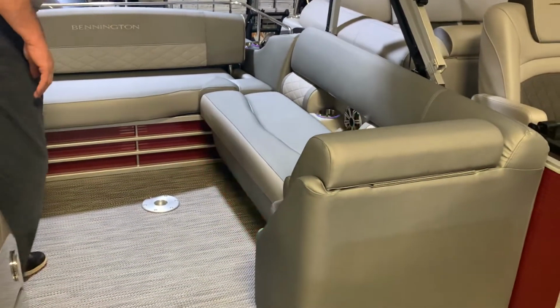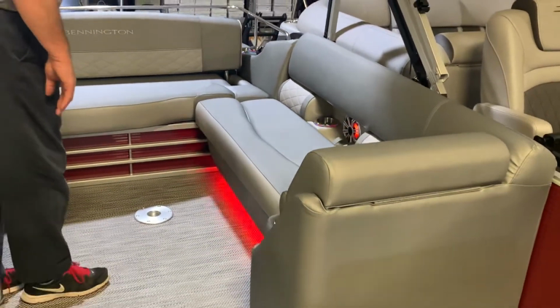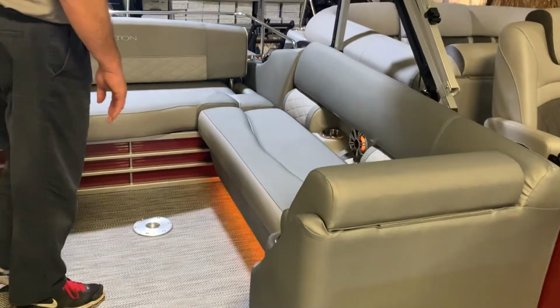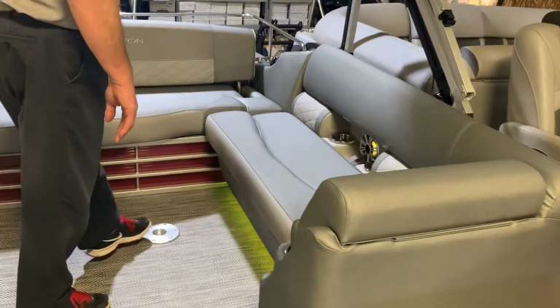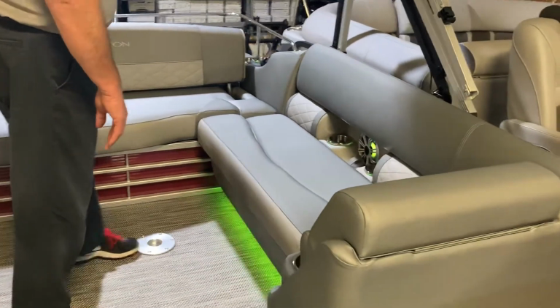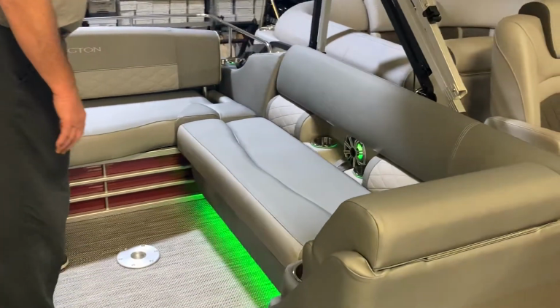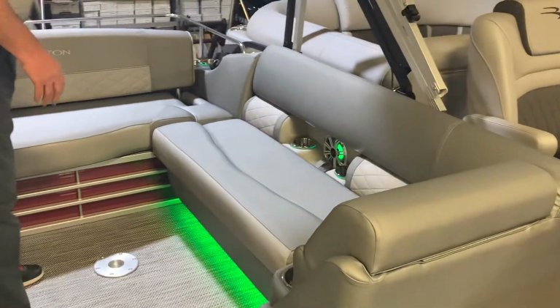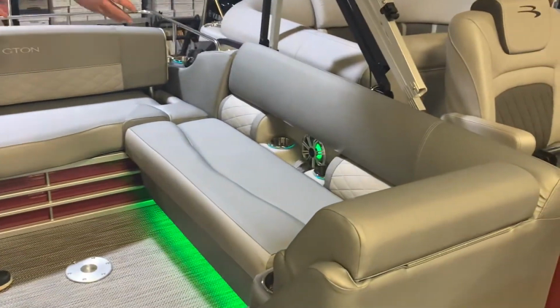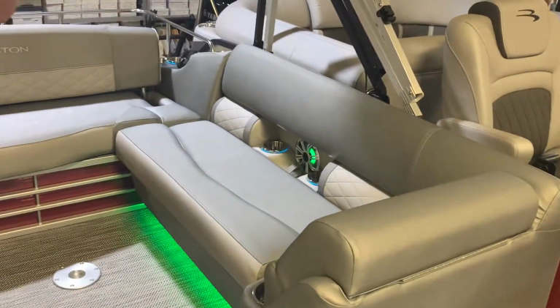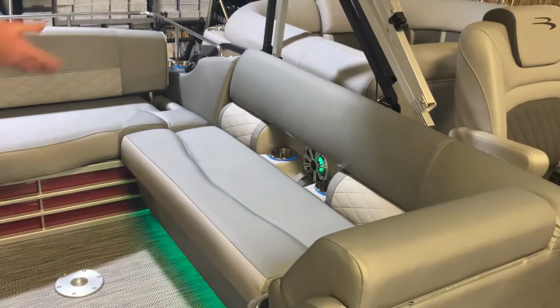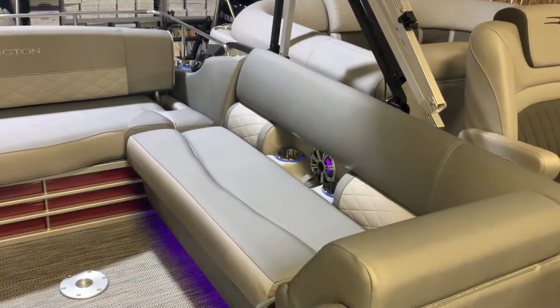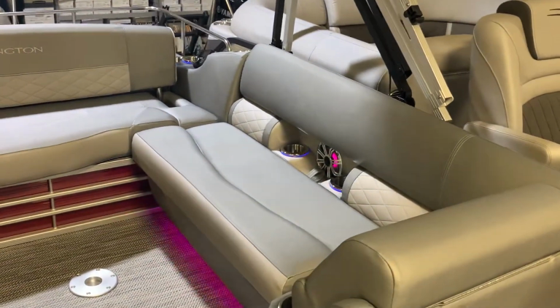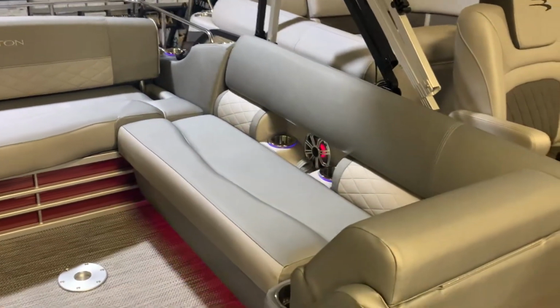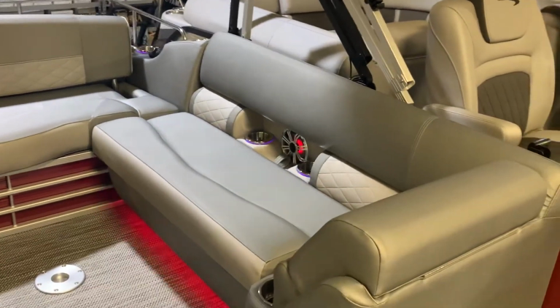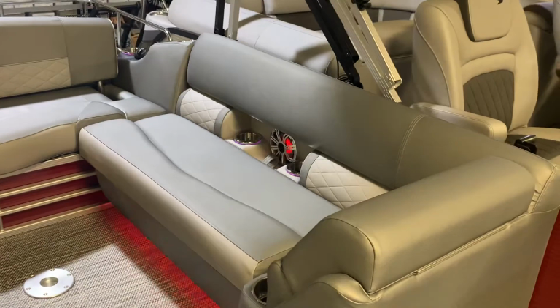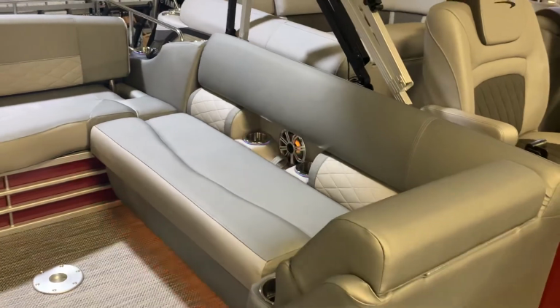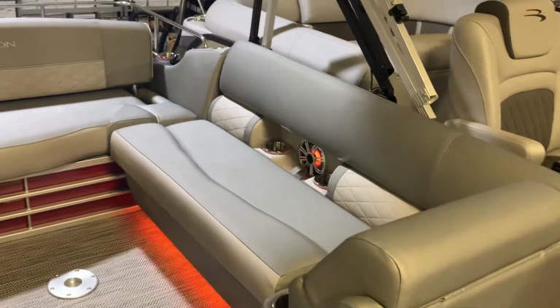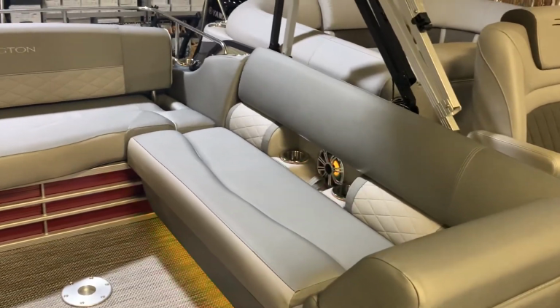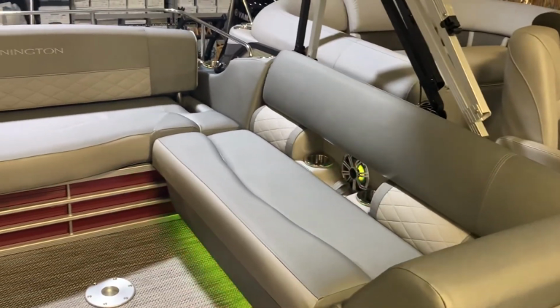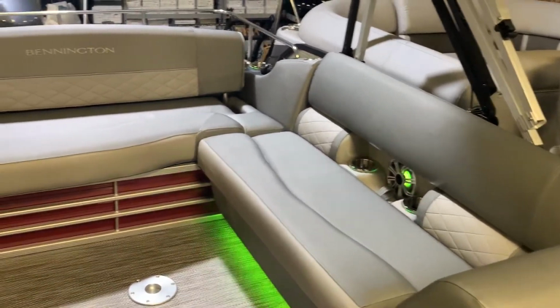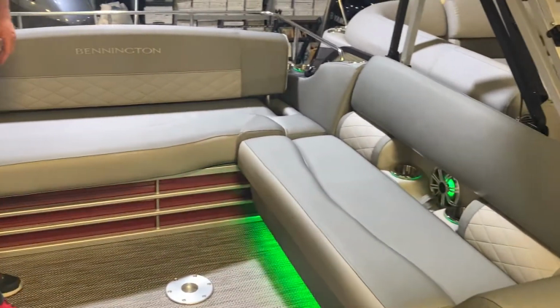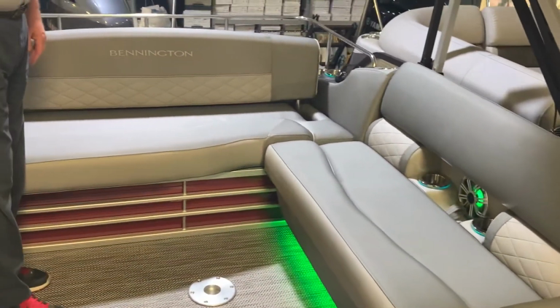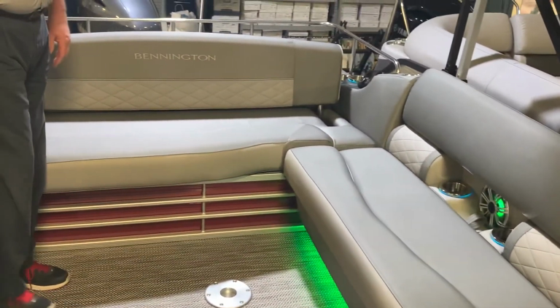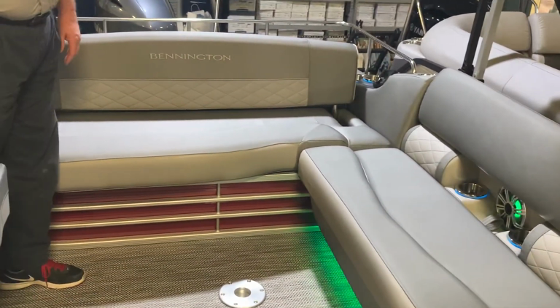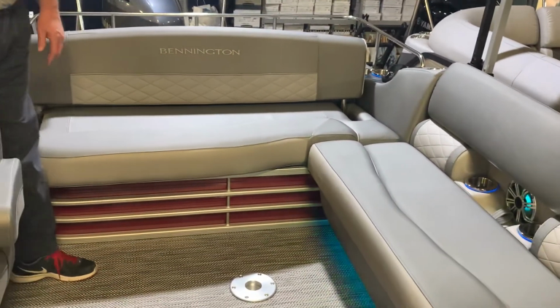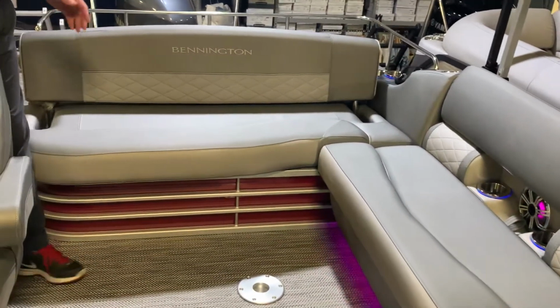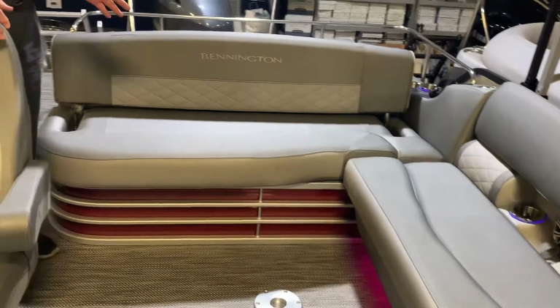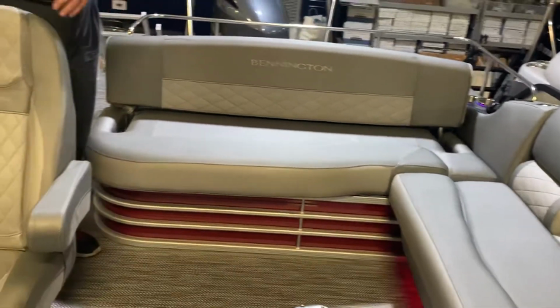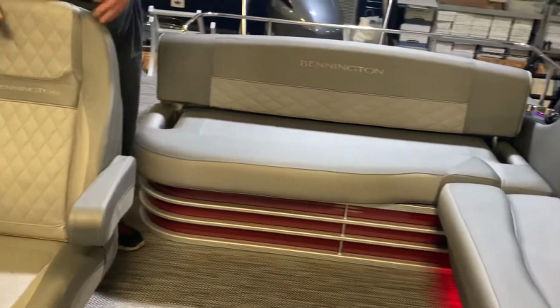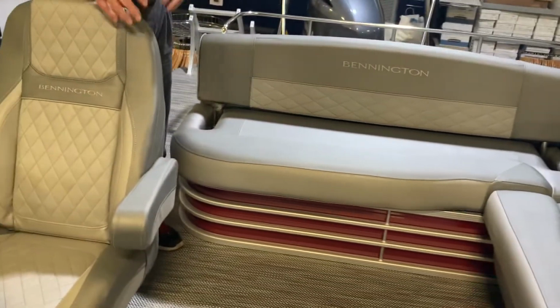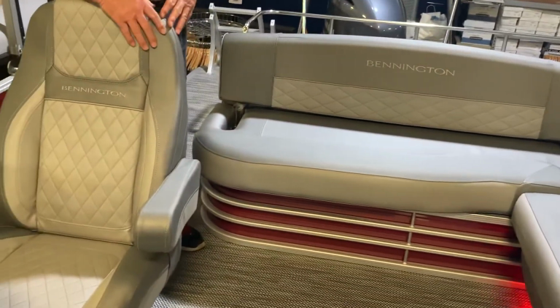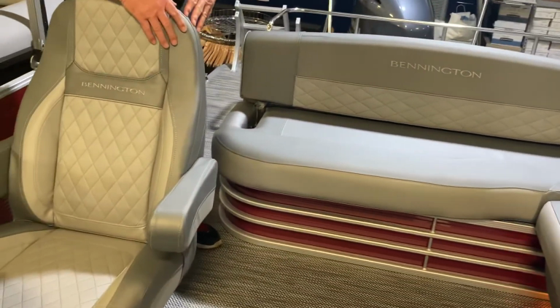We have a base plate for a table where you can put people around and have a meal. We've also got a lot of seating here for different people that can sit beside the captain's chair.